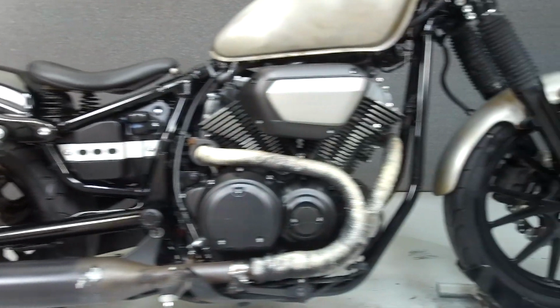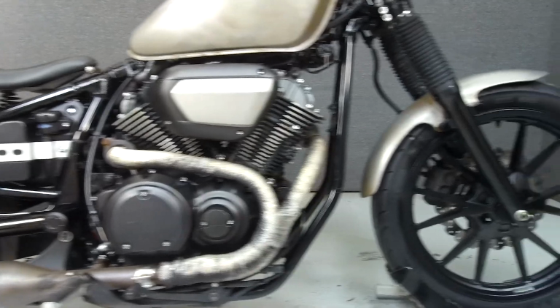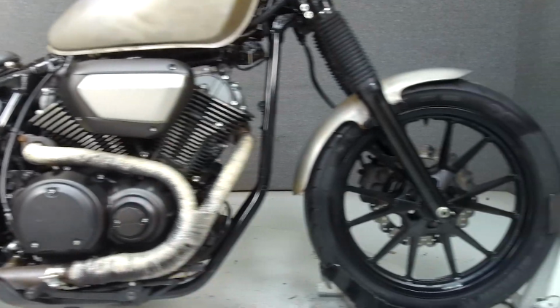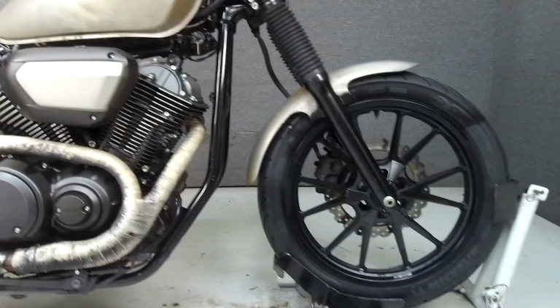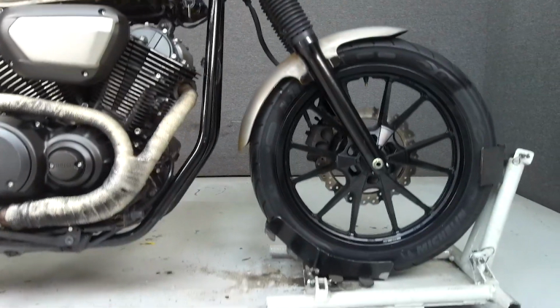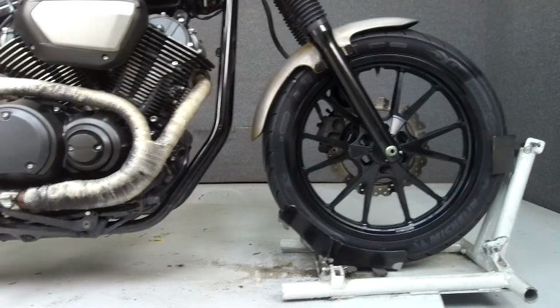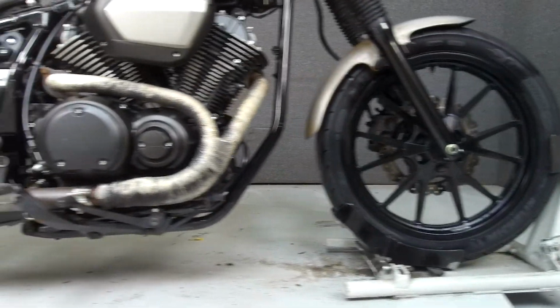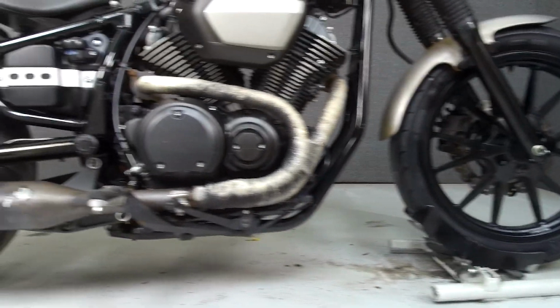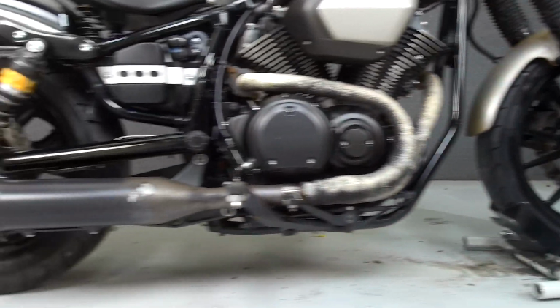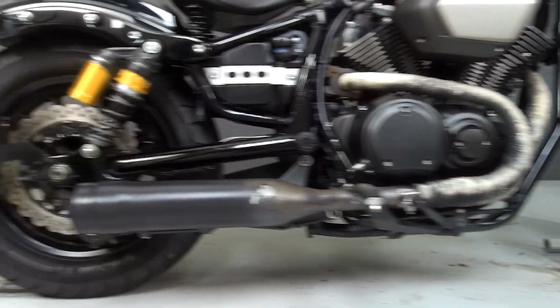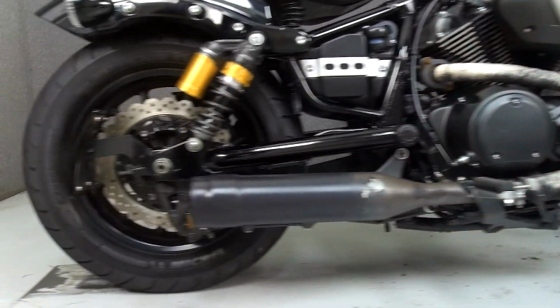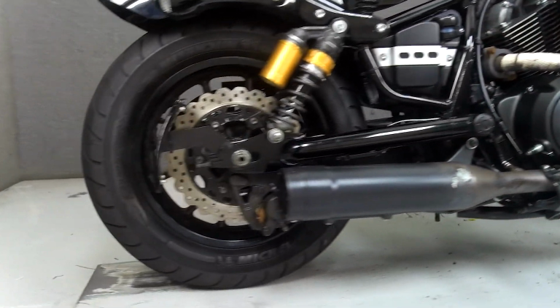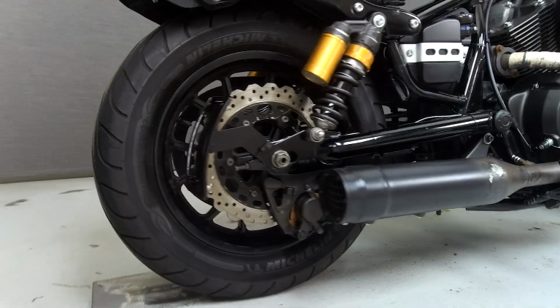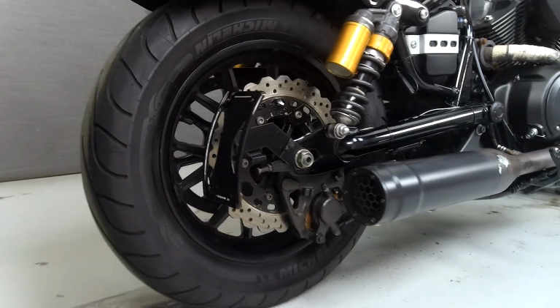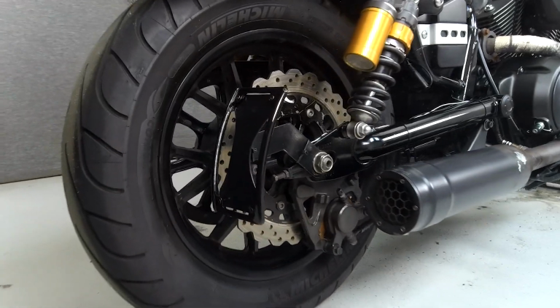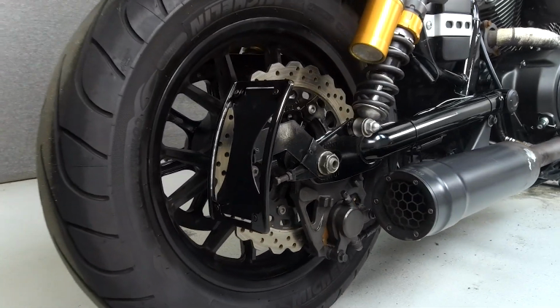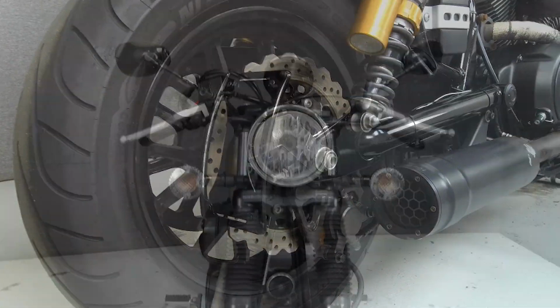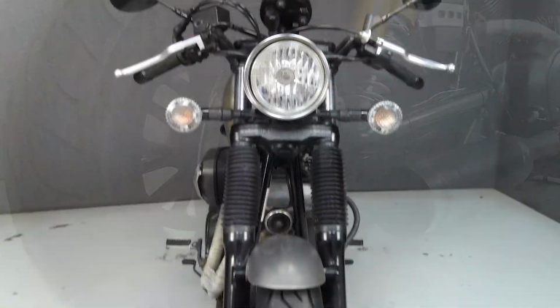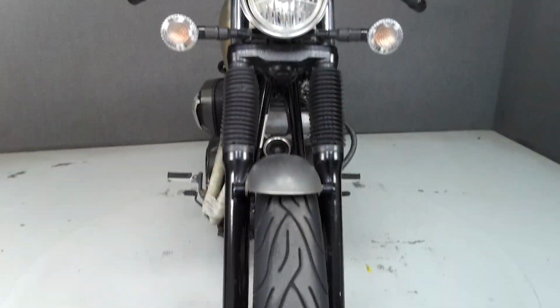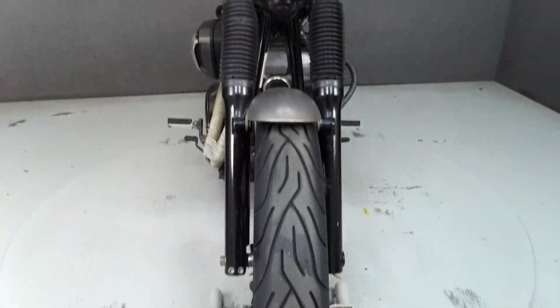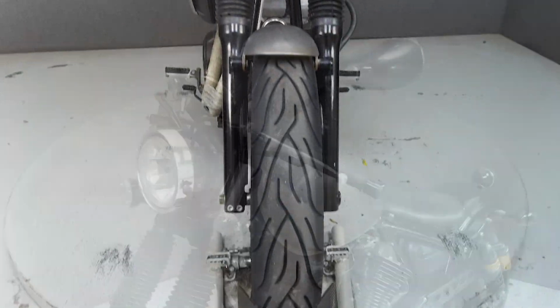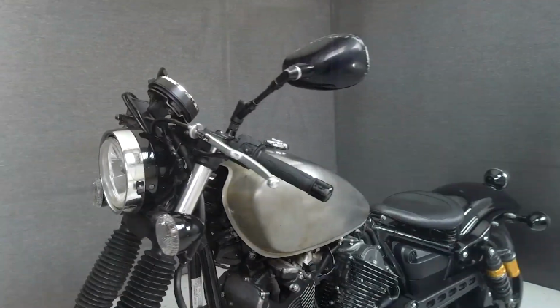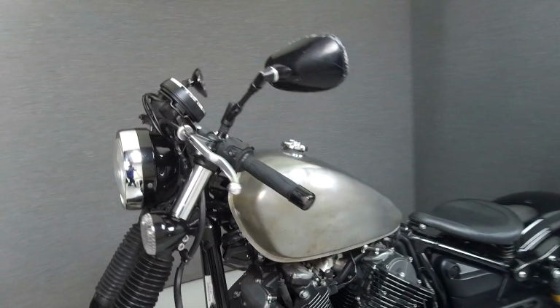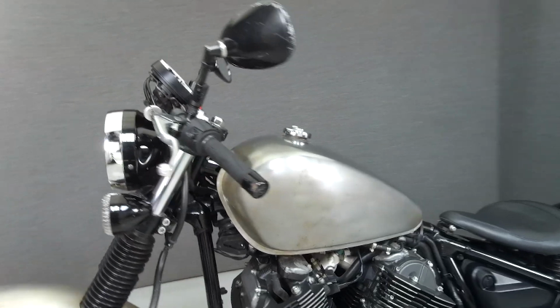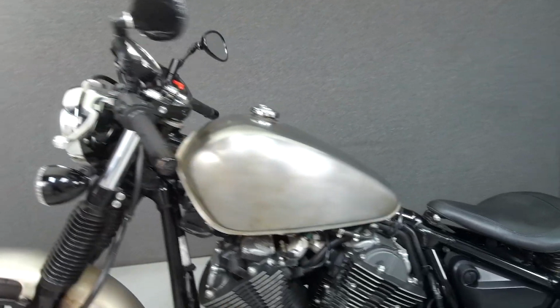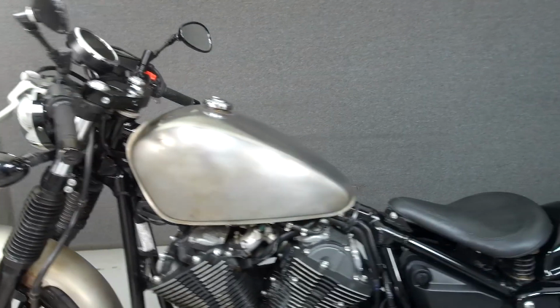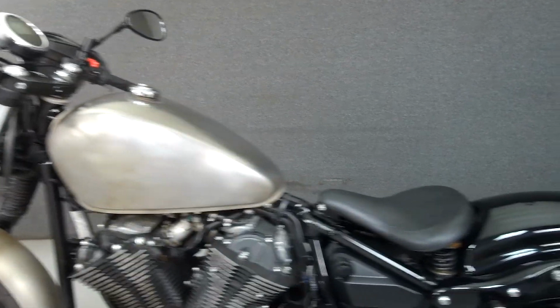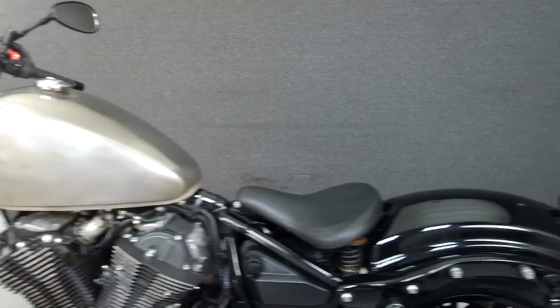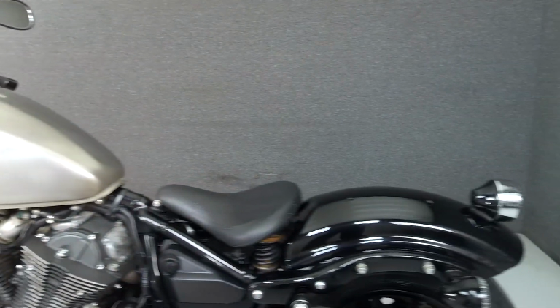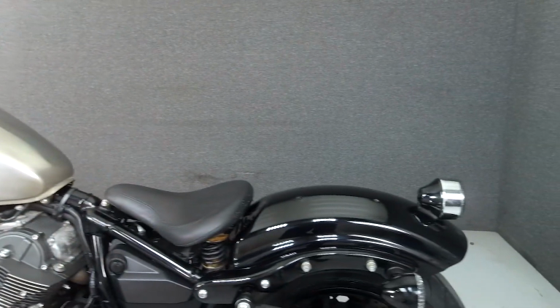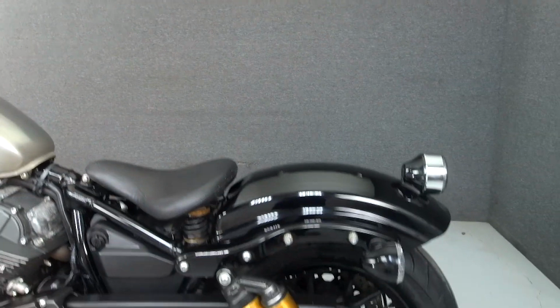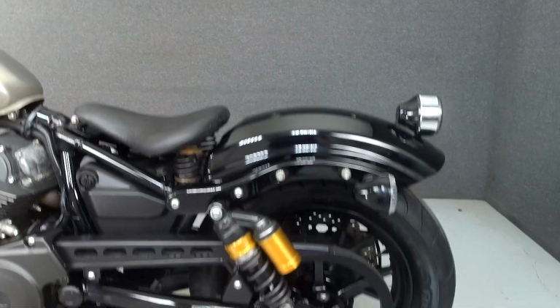Powered by a 942cc engine with a 5-speed transmission, the Bolt puts out 52 horsepower at 6,000 RPM and 59 foot-pounds of torque at 3,000 RPM. It has a seat height of 30.1 inches and a dry weight of 542 pounds.